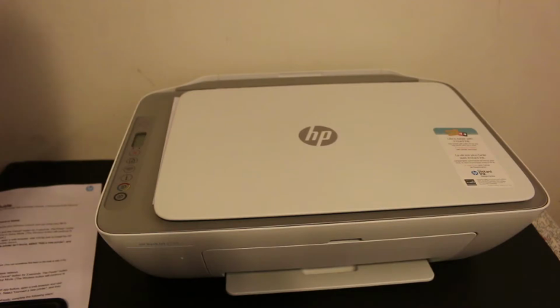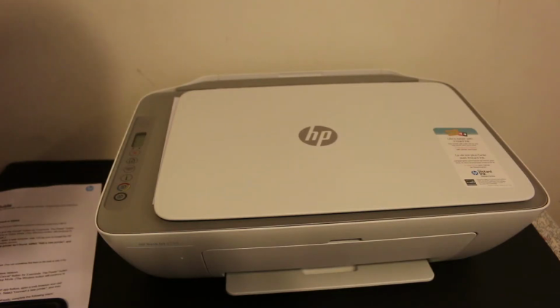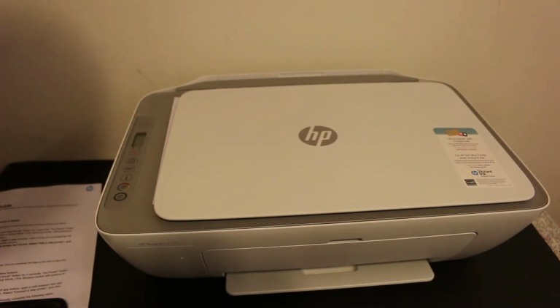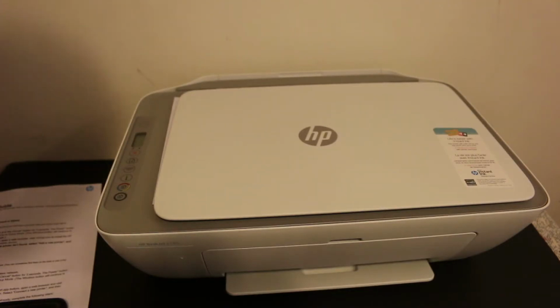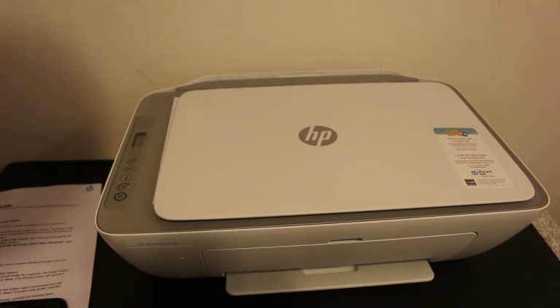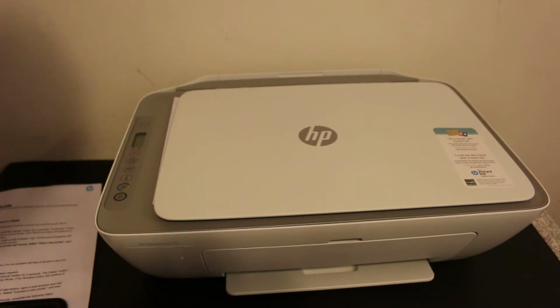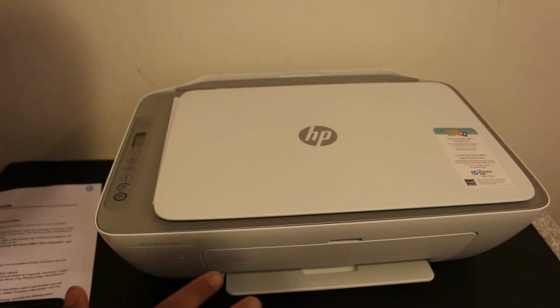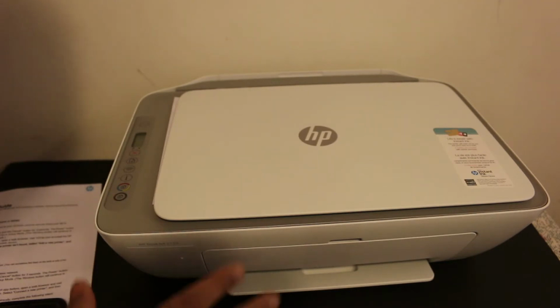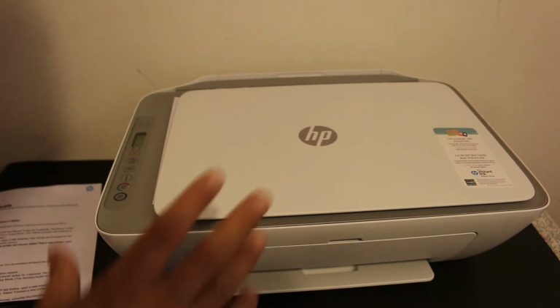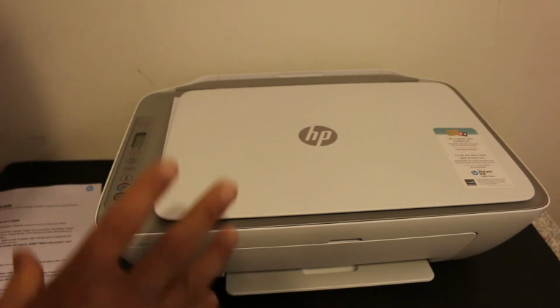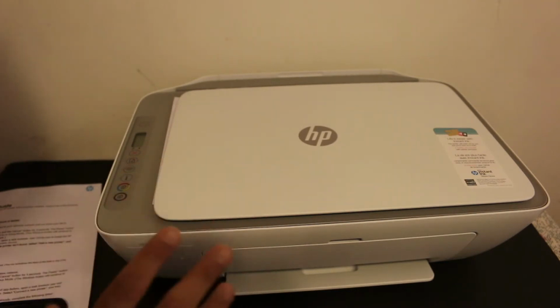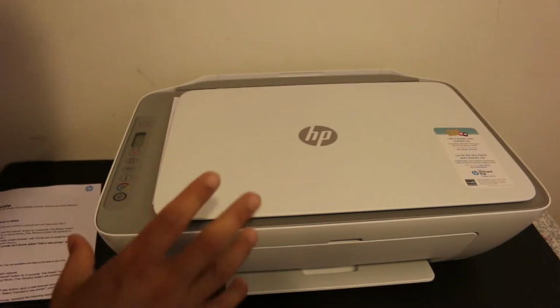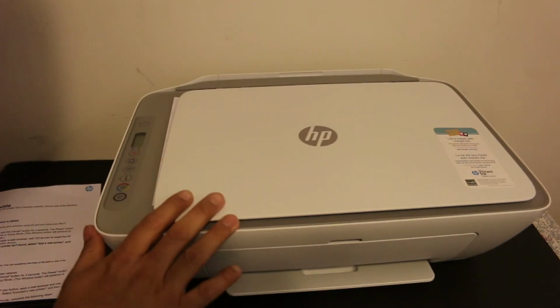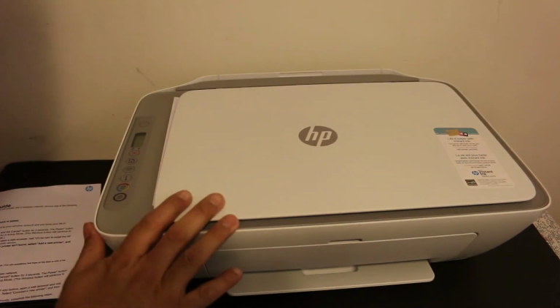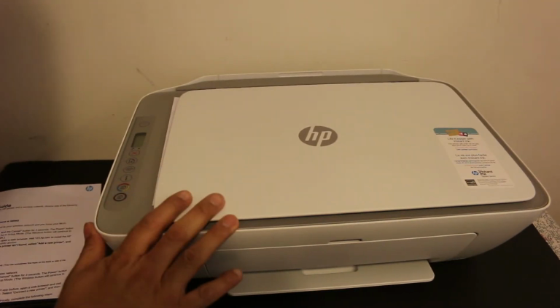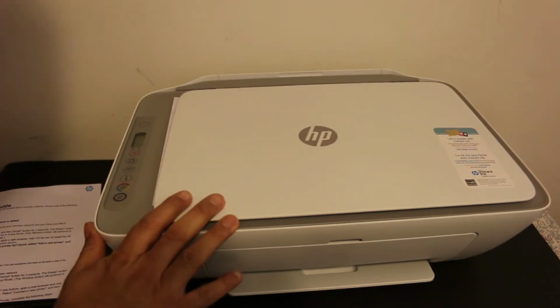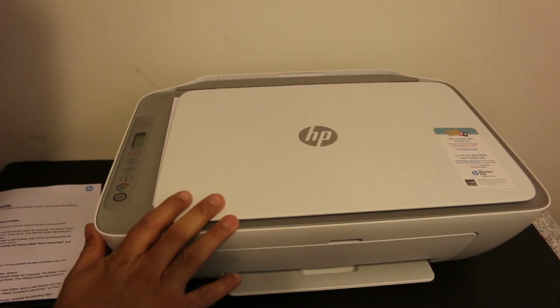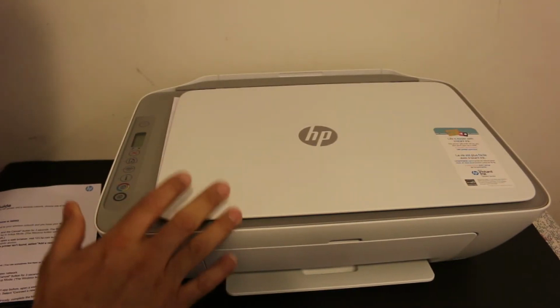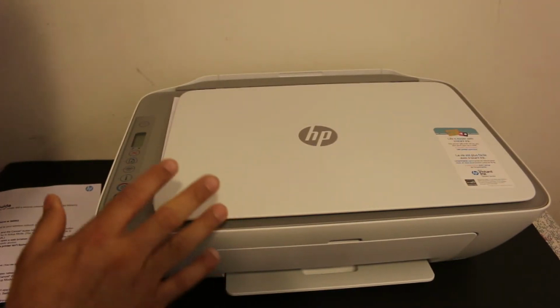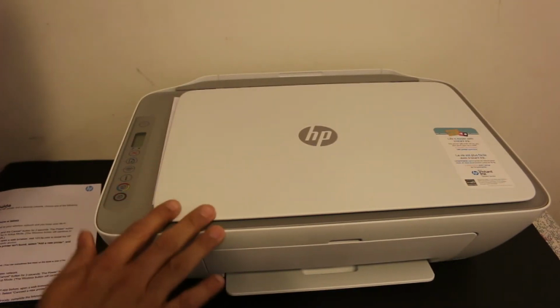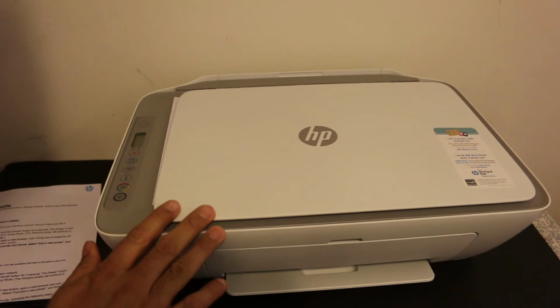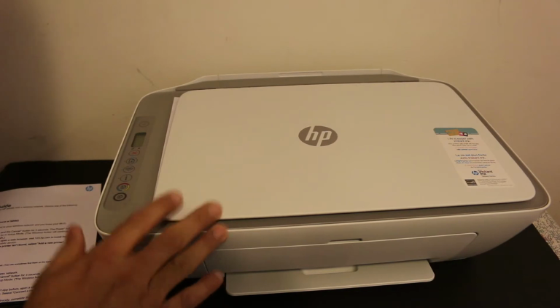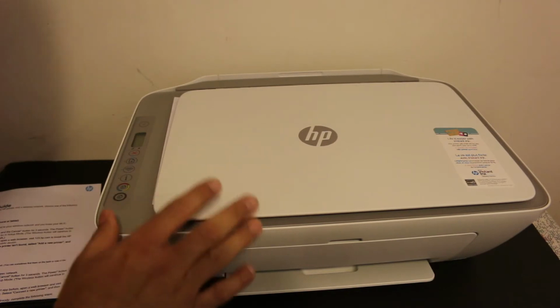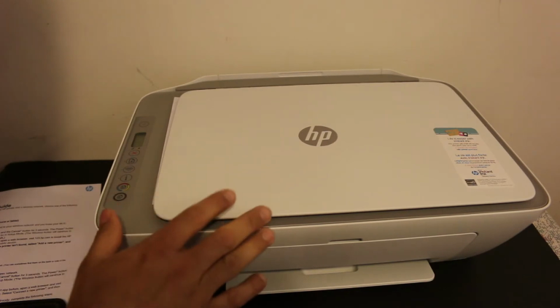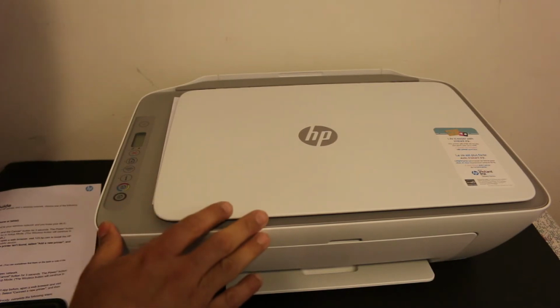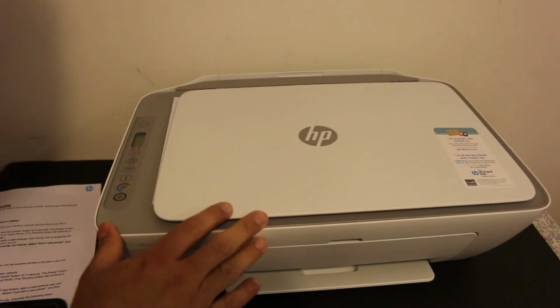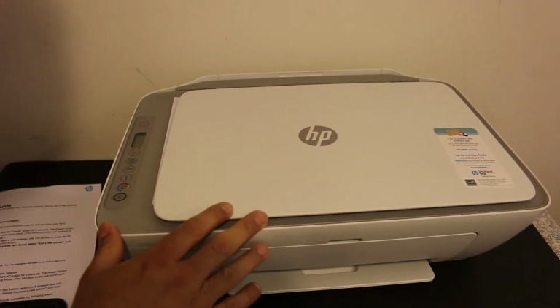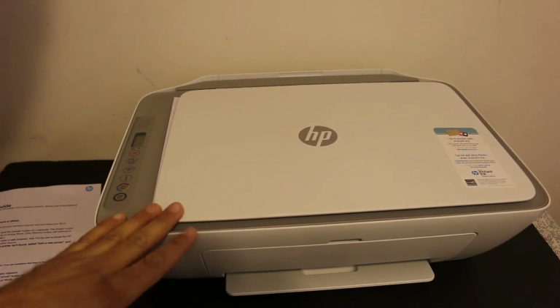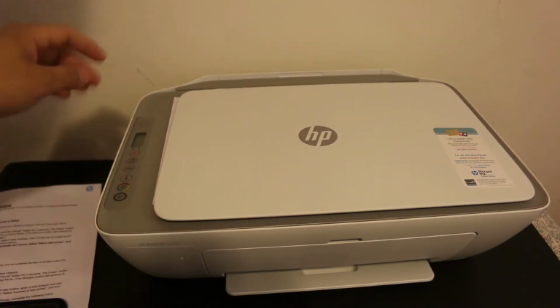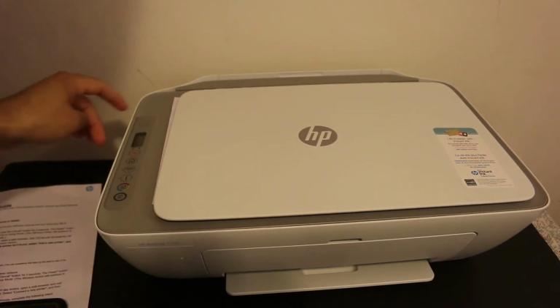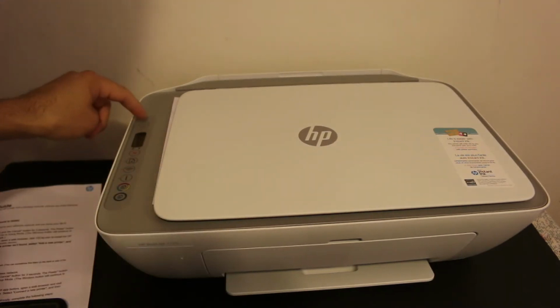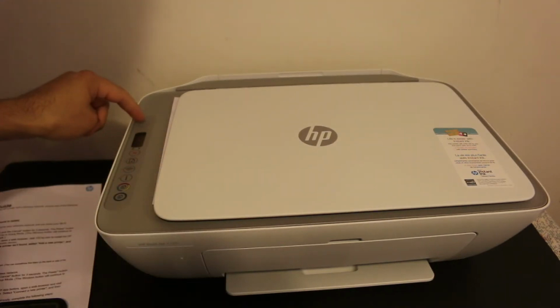Today's video is regarding the HP DeskJet printer. I'm going to show you how to do the Wi-Fi setup of this printer — we will connect it with our home or office Wi-Fi network. The first step is to switch on the printer.